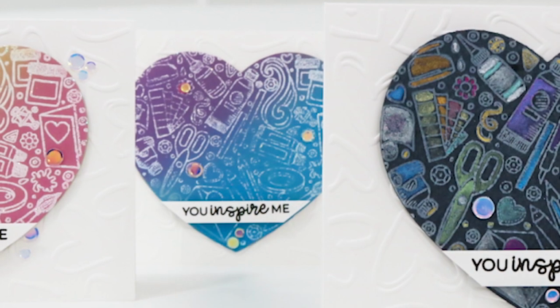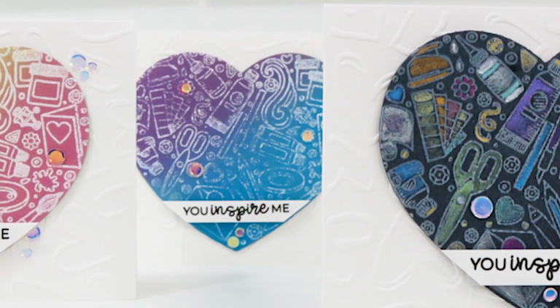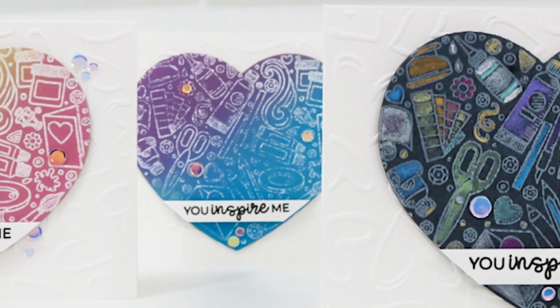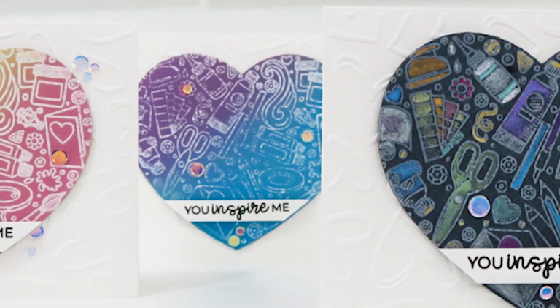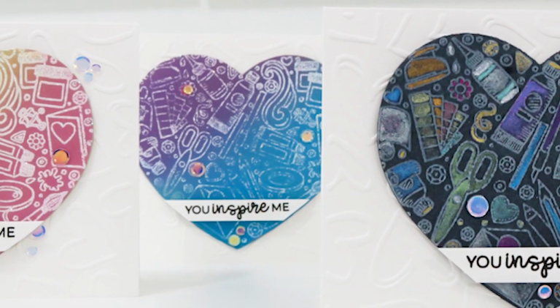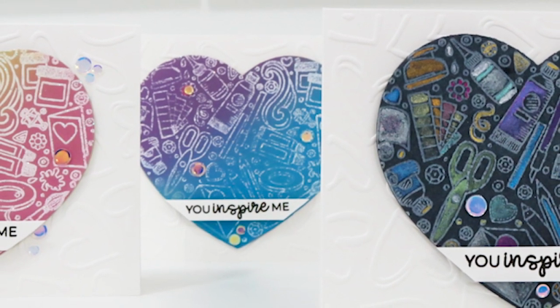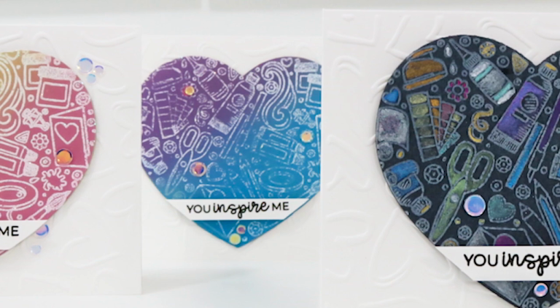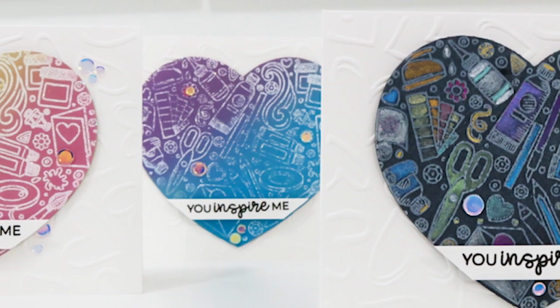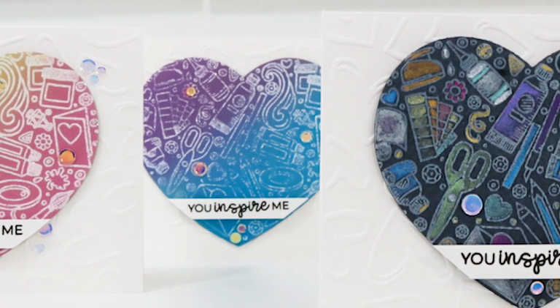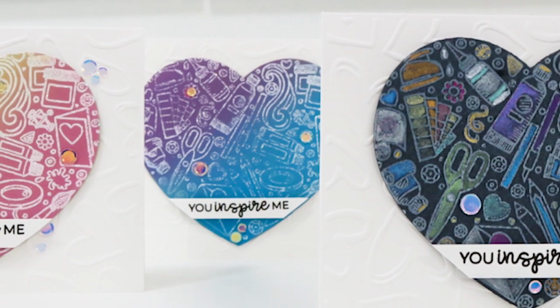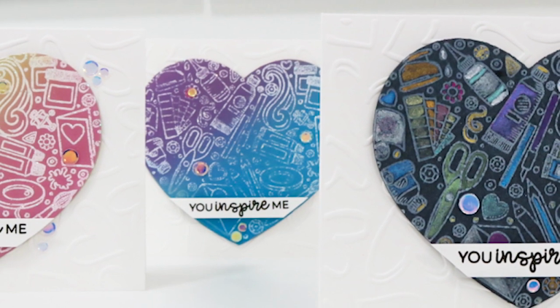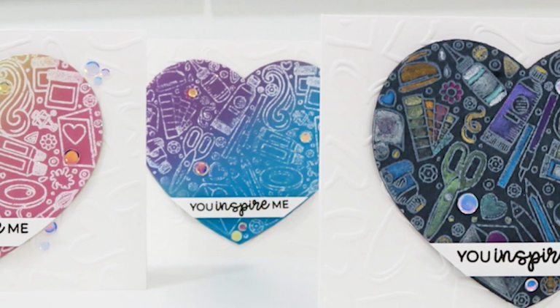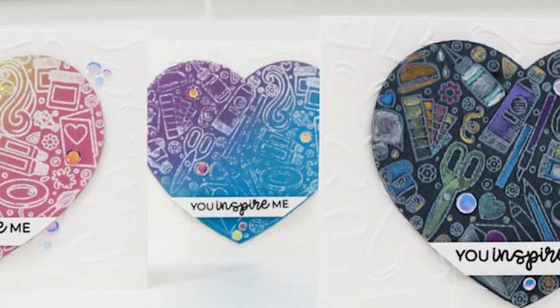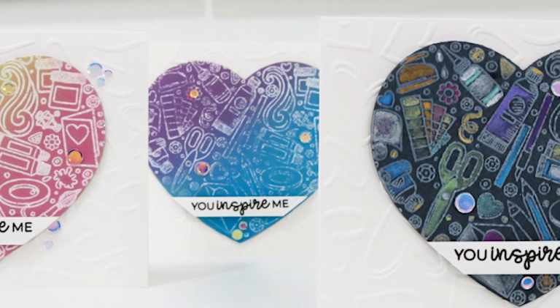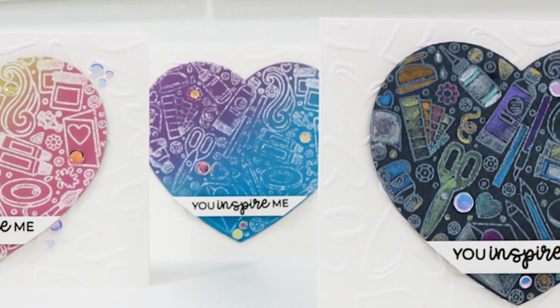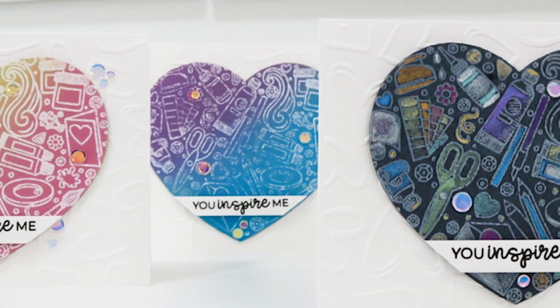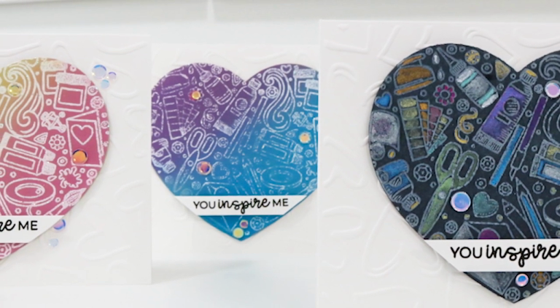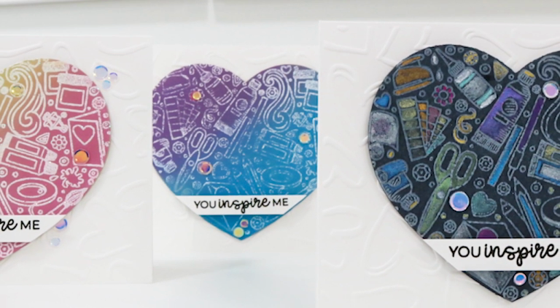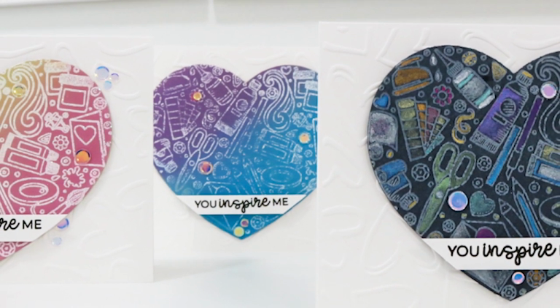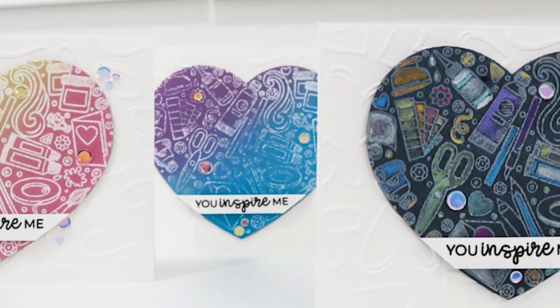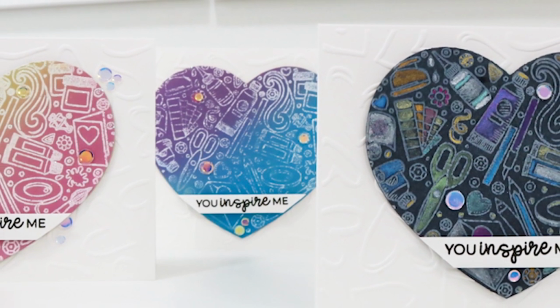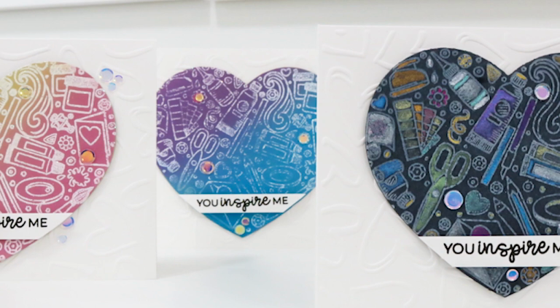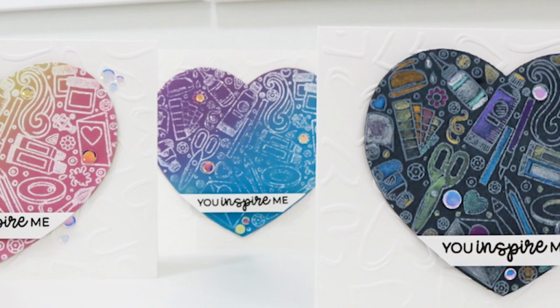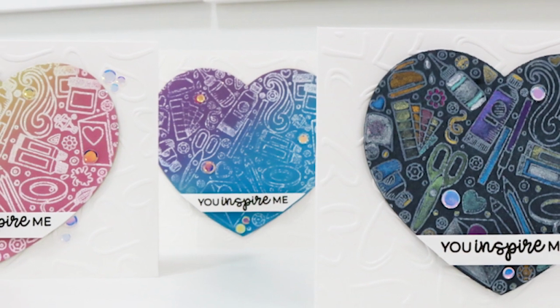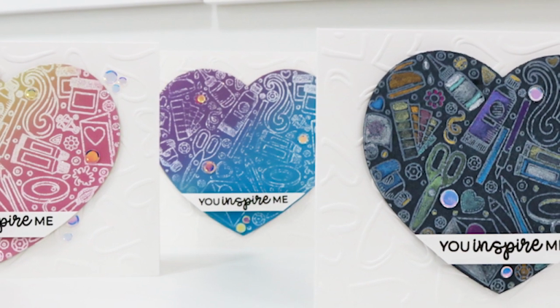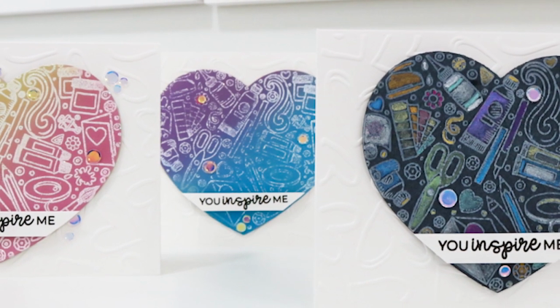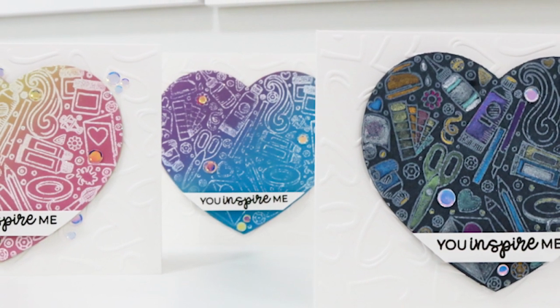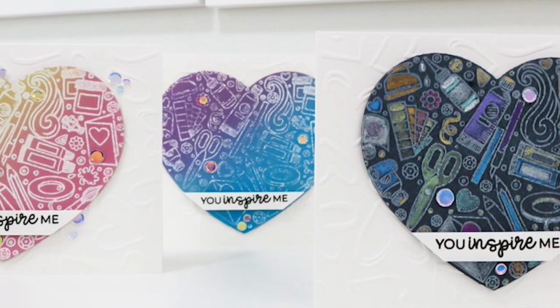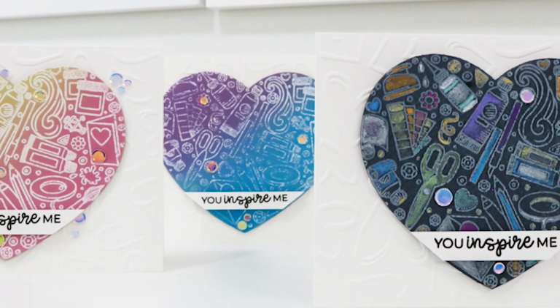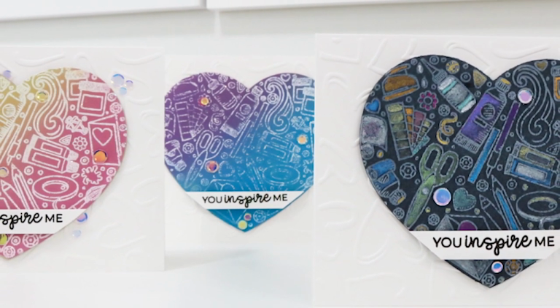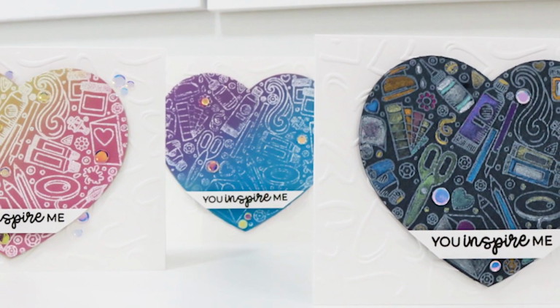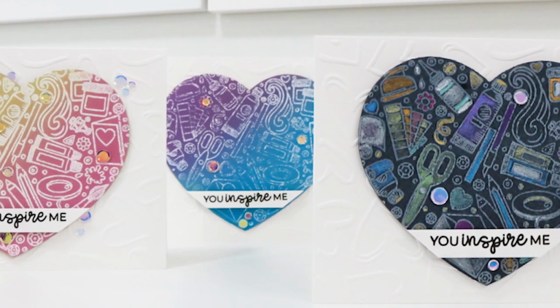Hi and welcome. I'm Lisa here for Trinity Stamps. Thanks for joining me for another card video. Today I'm sharing a few quick and simple cards that are perfect for your crafty friends.